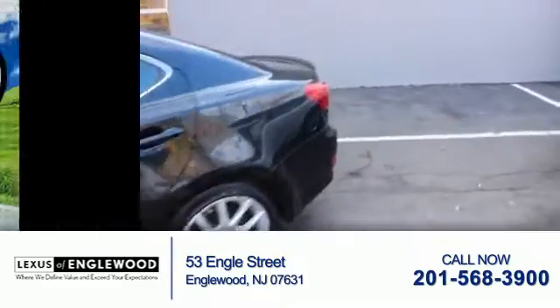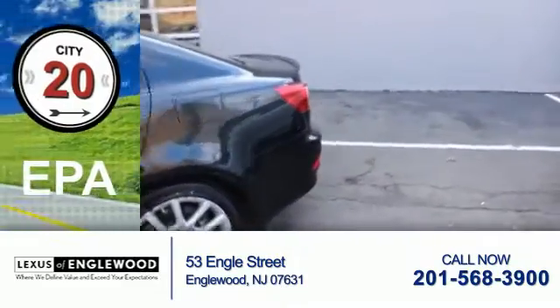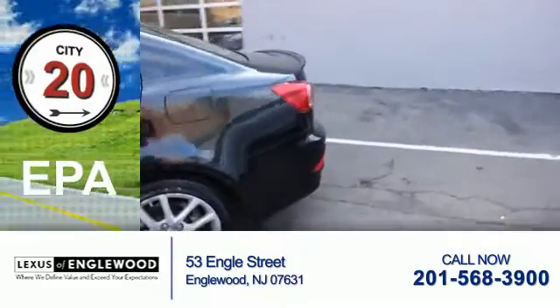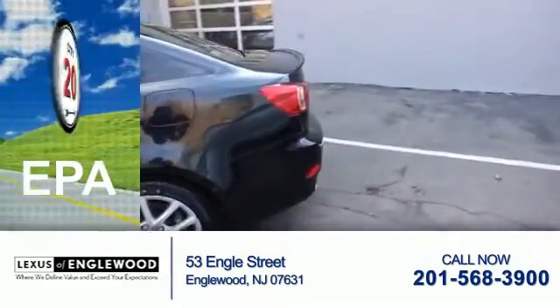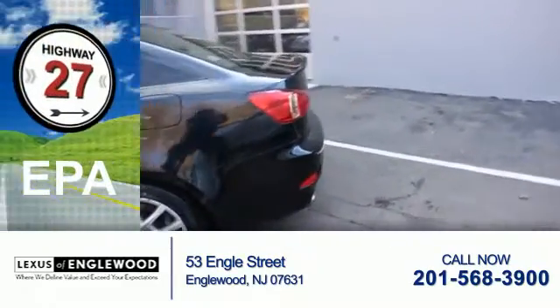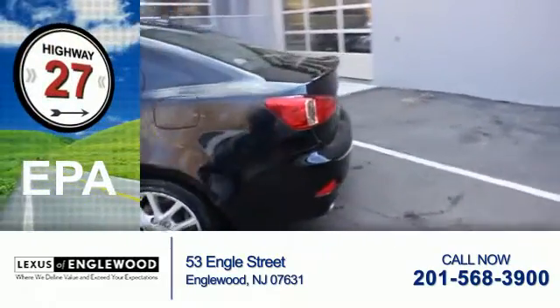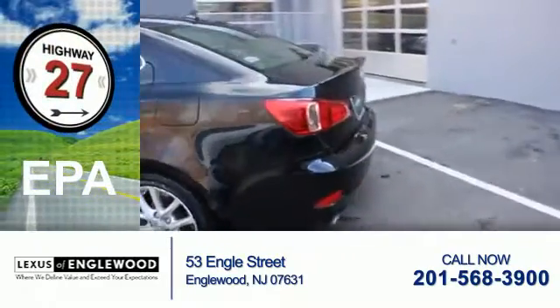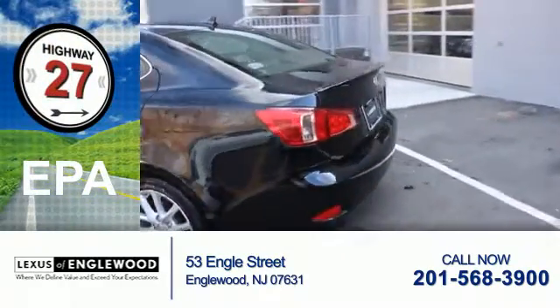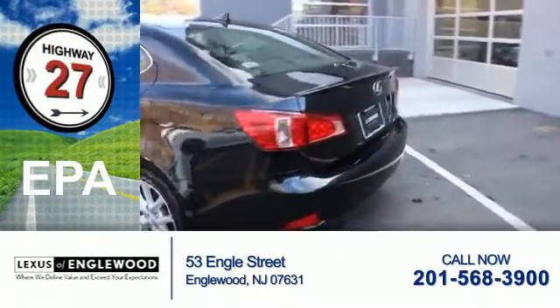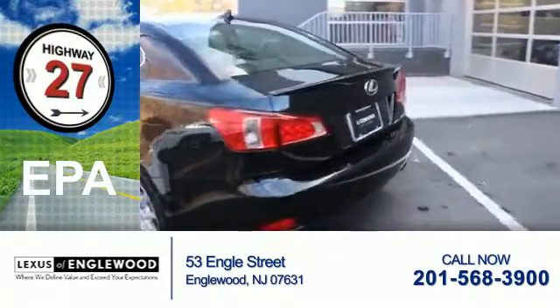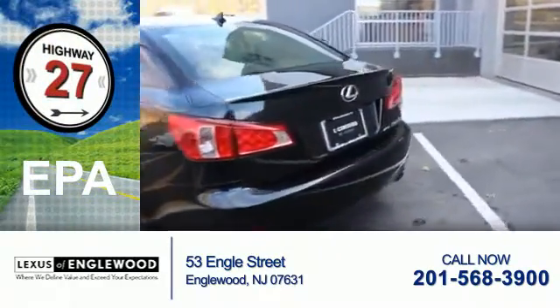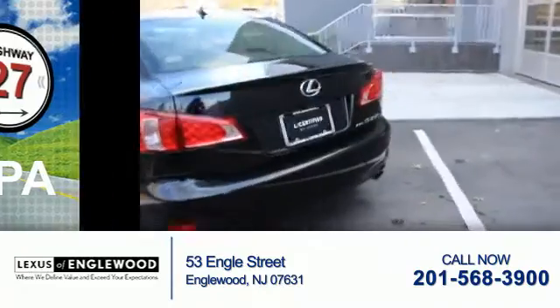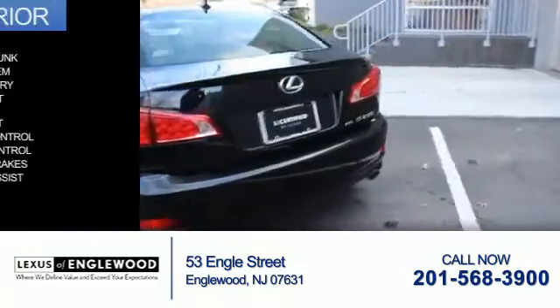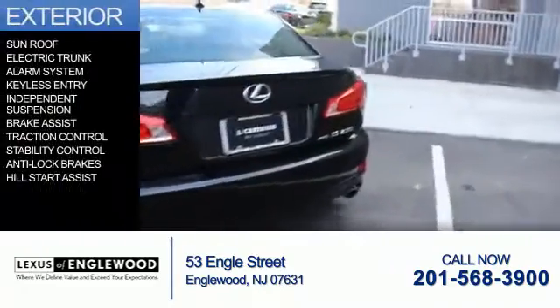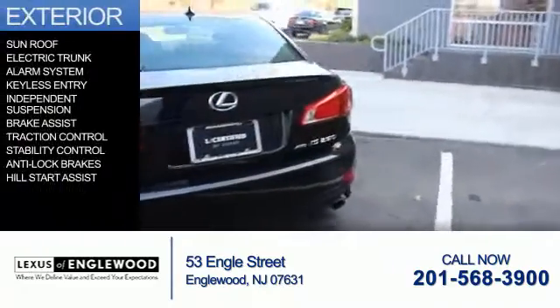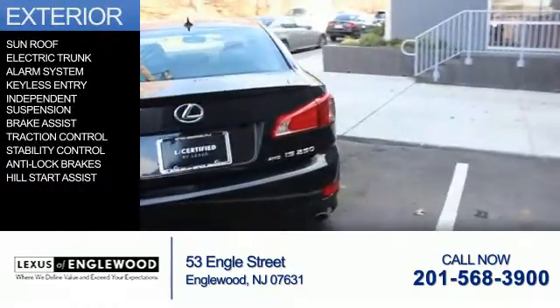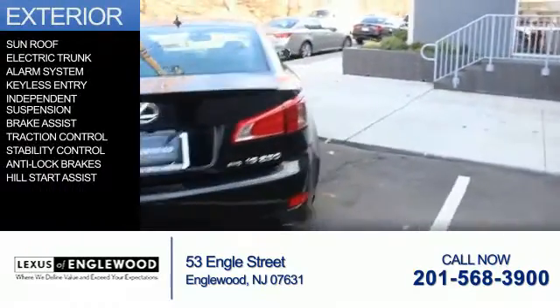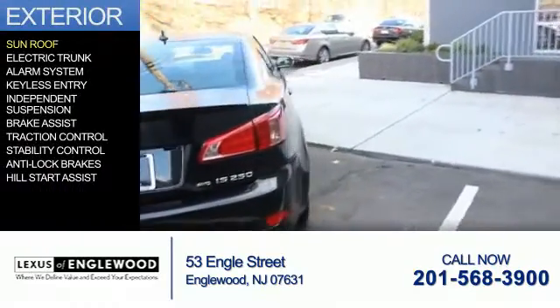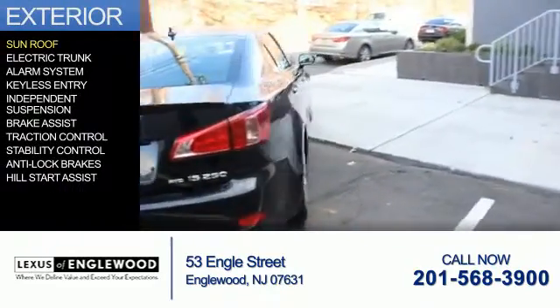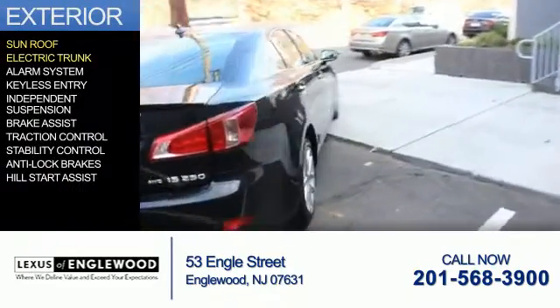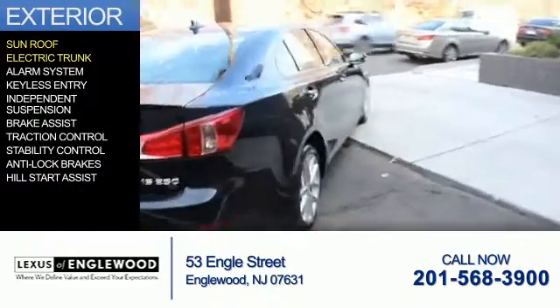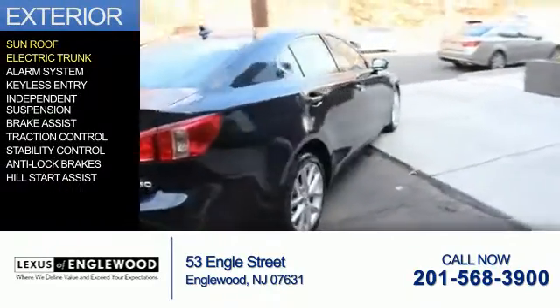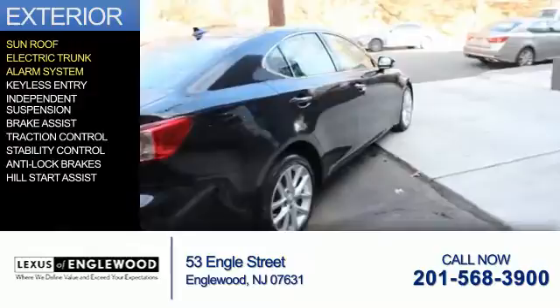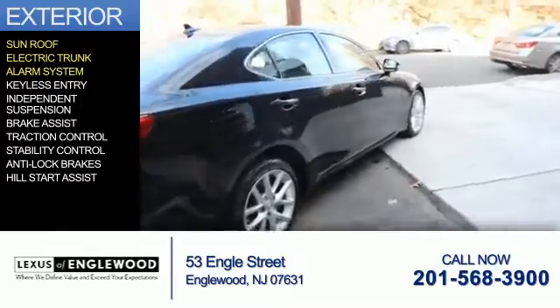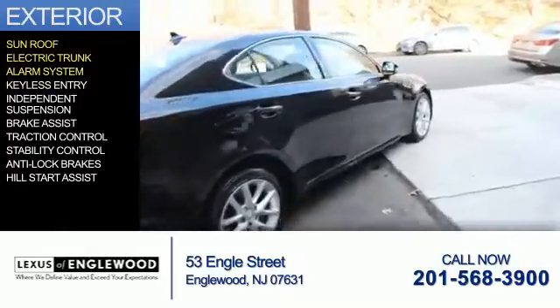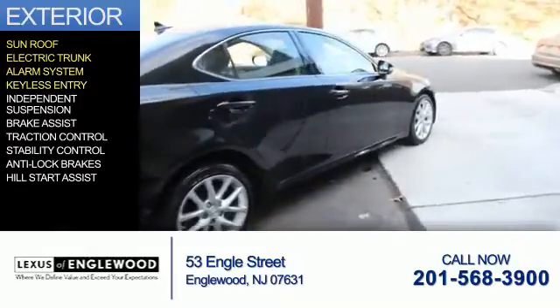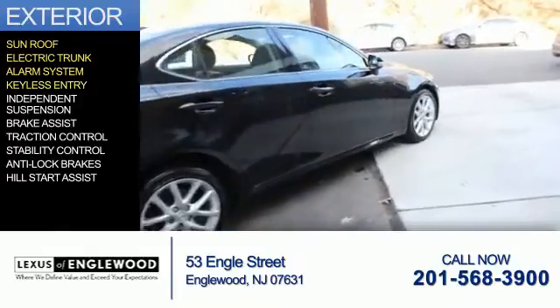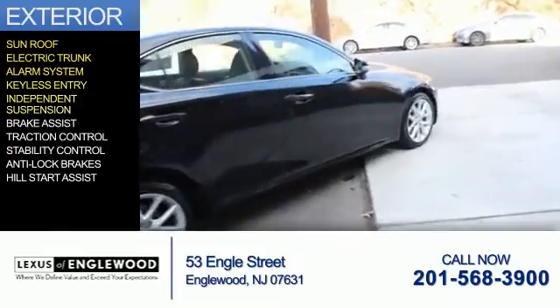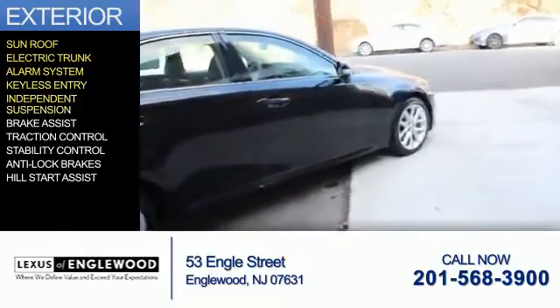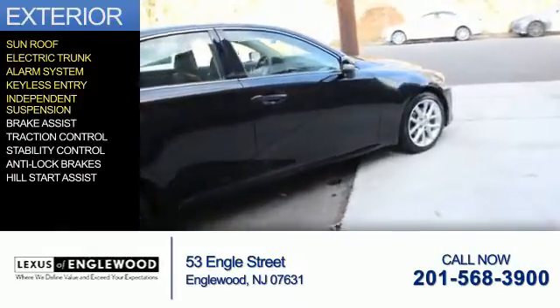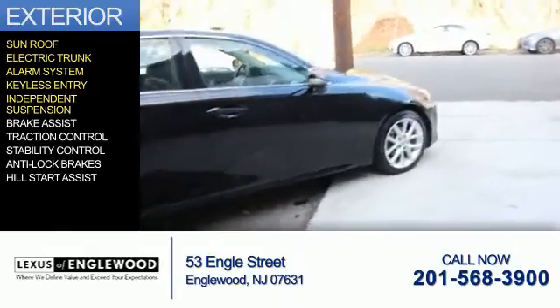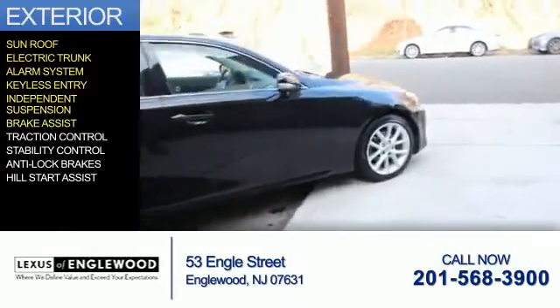Great fuel efficiency saves you money by requiring fewer trips to the gas station. The features include a sunroof, electric trunk, an alarm system, keyless entry, independent suspension, and brake assist.